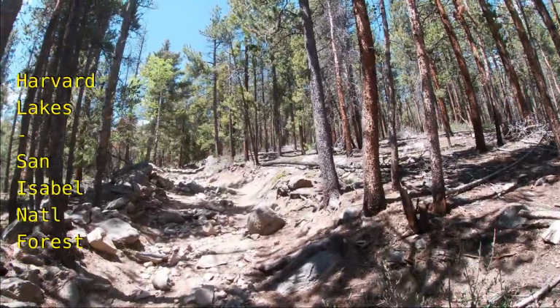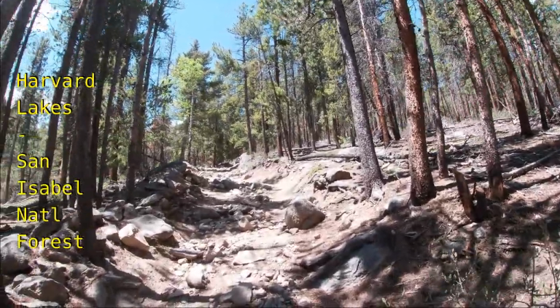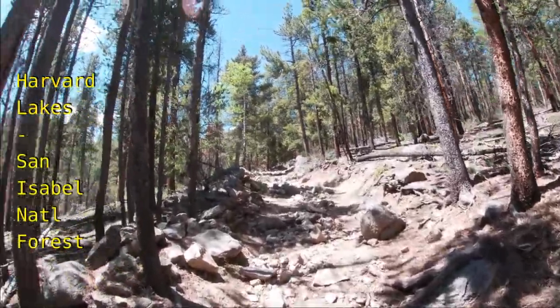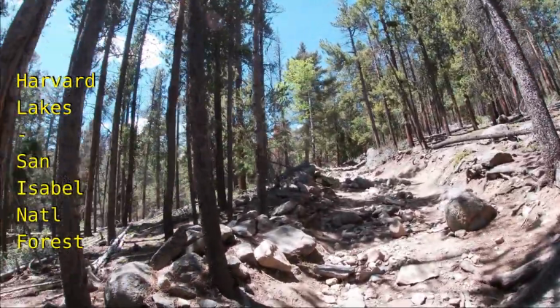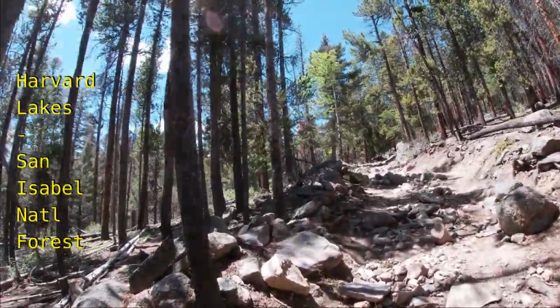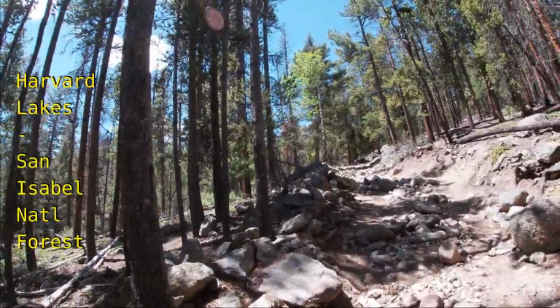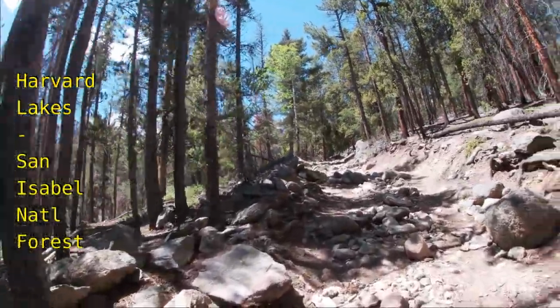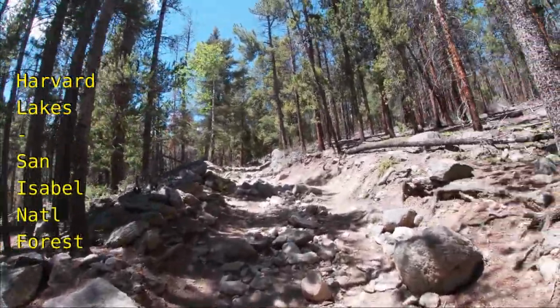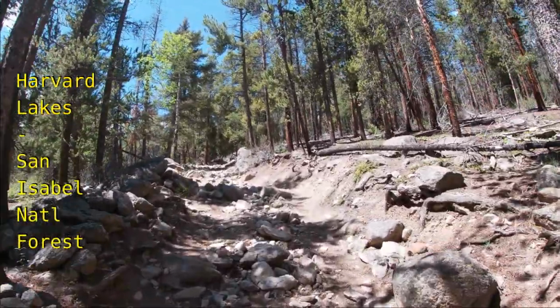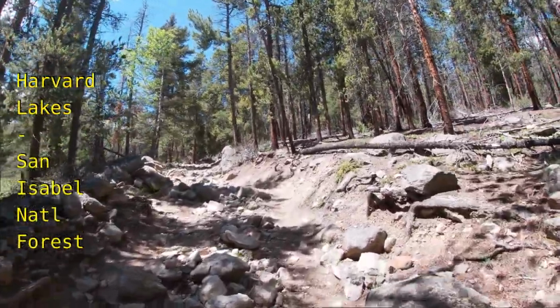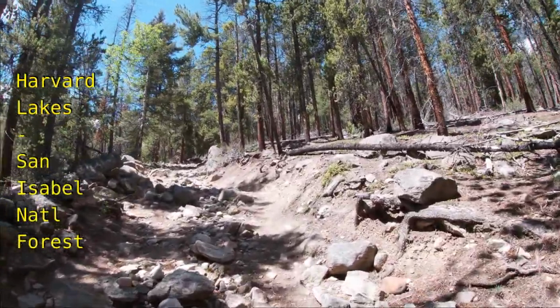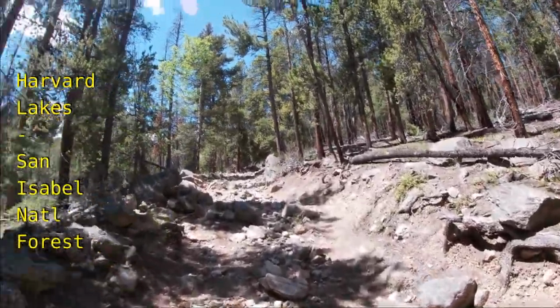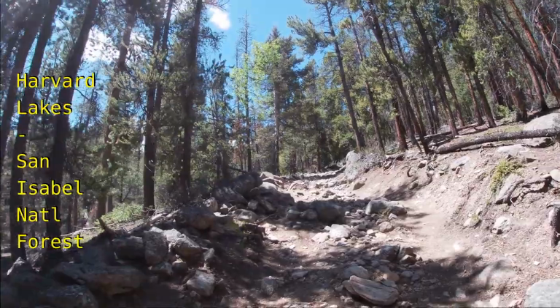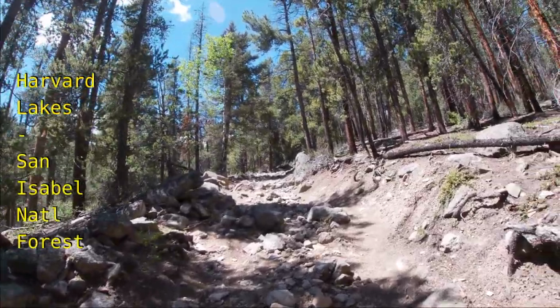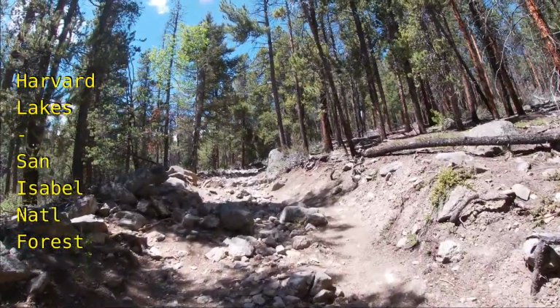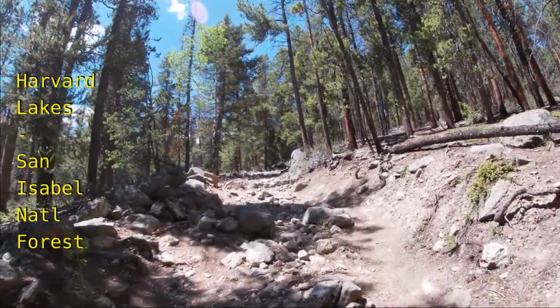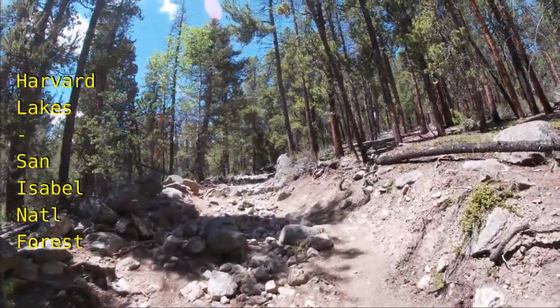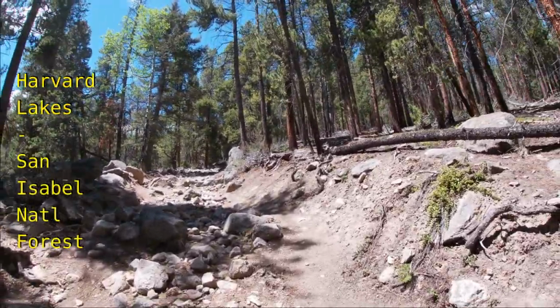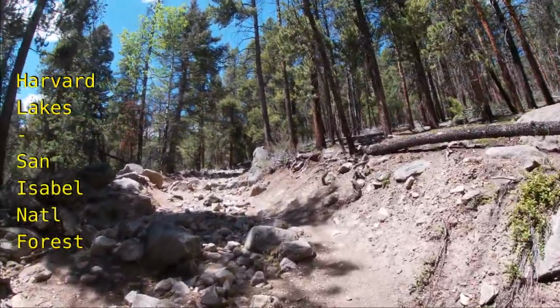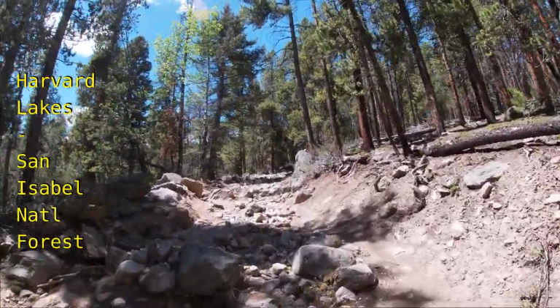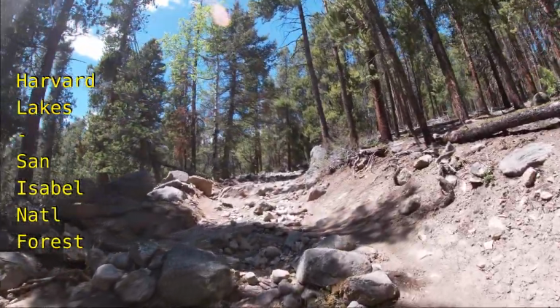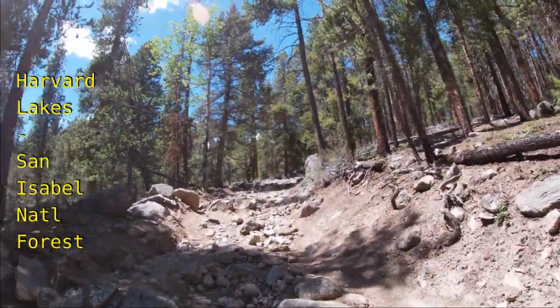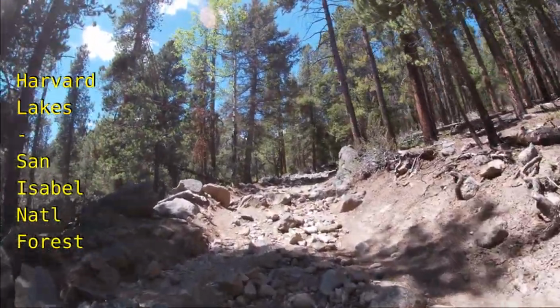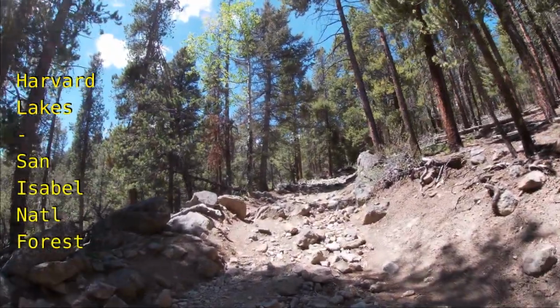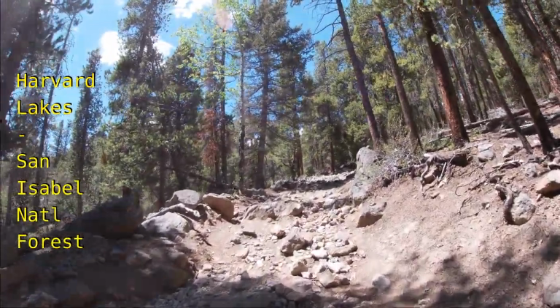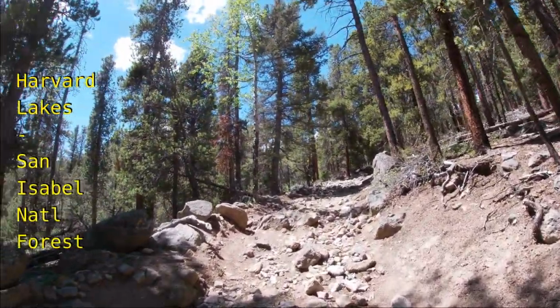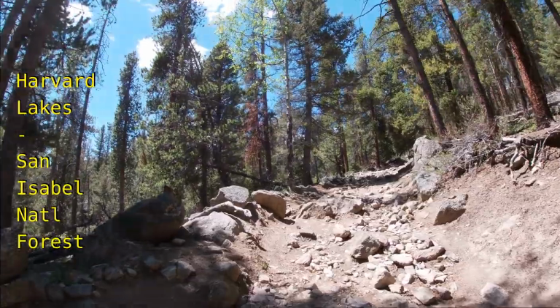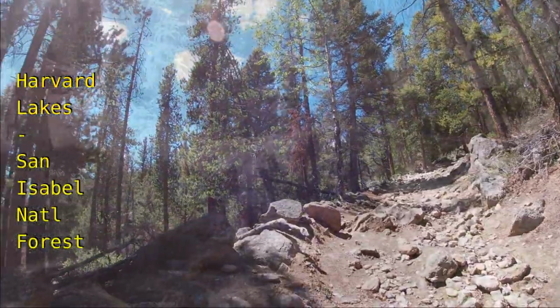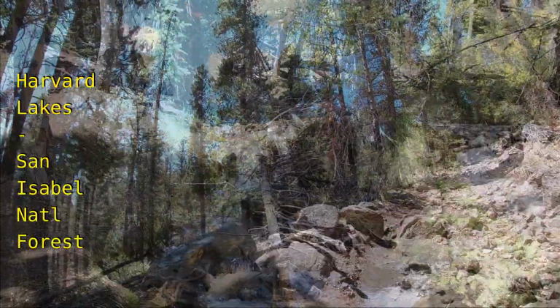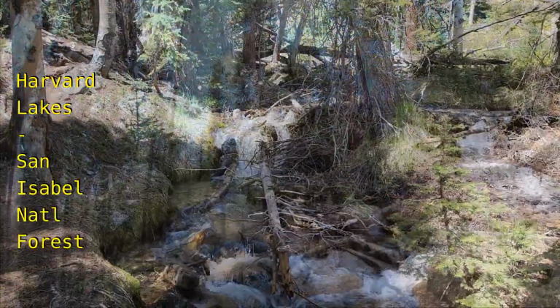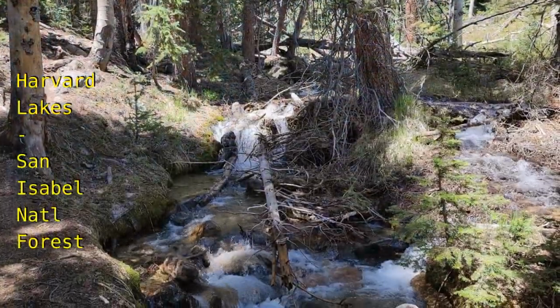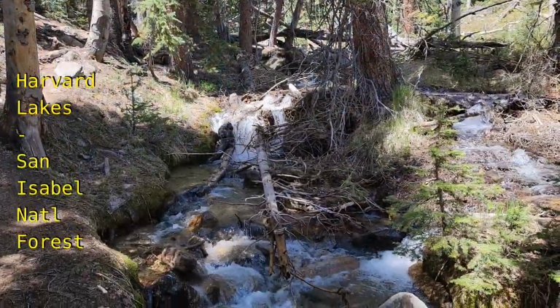The big climb is one mile up a very rocky path that seems like a dried riverbed. The loose rock and inclines in the high to low 20% grade is a challenge and slowed me way down.